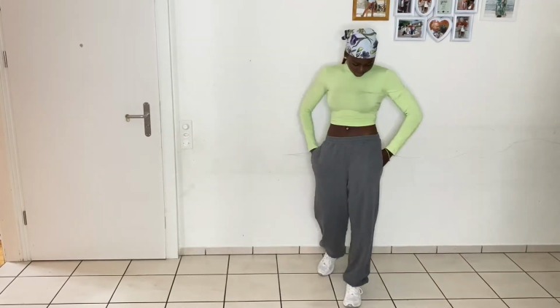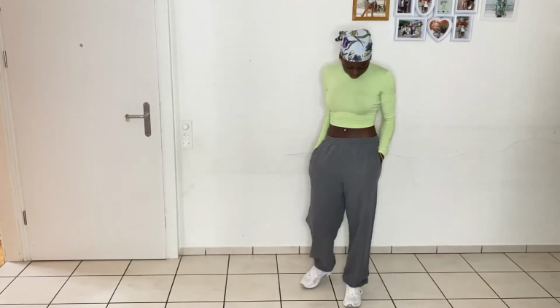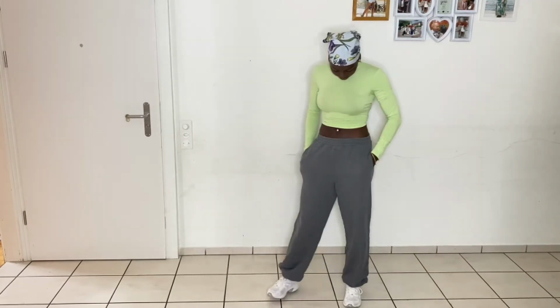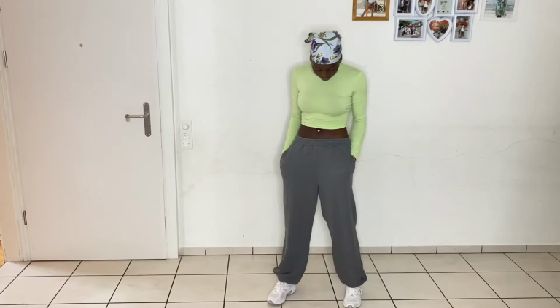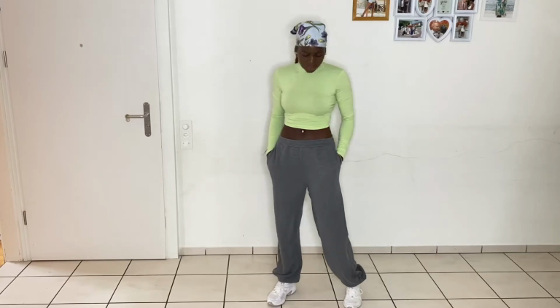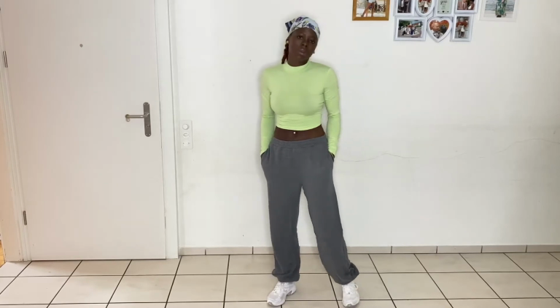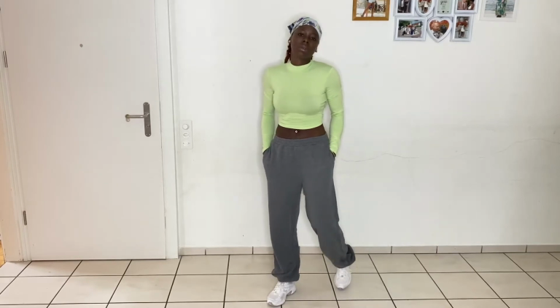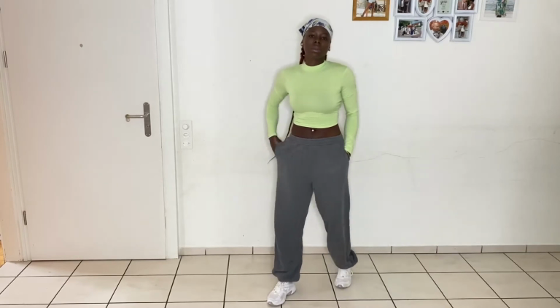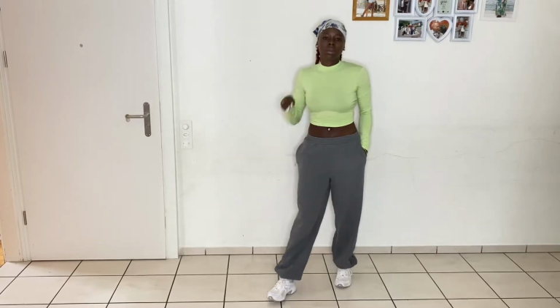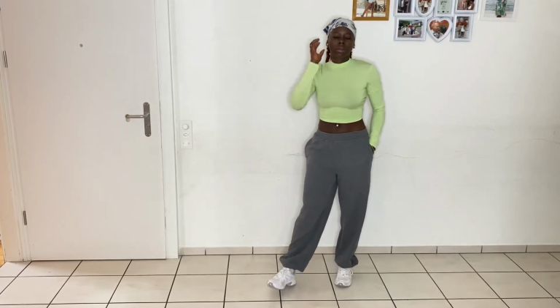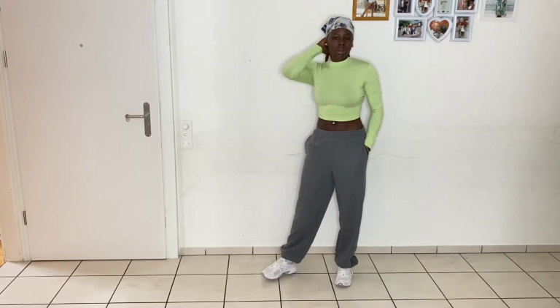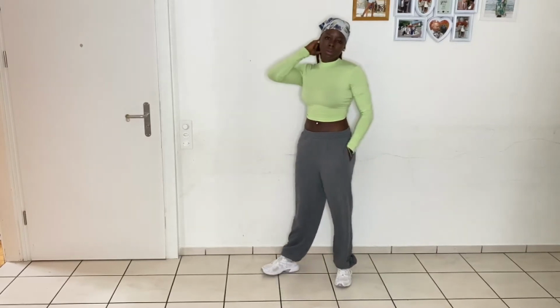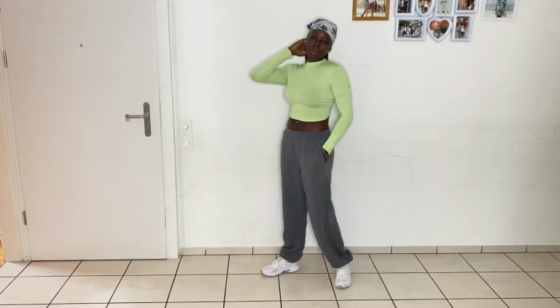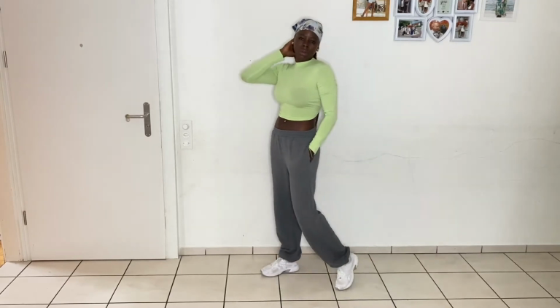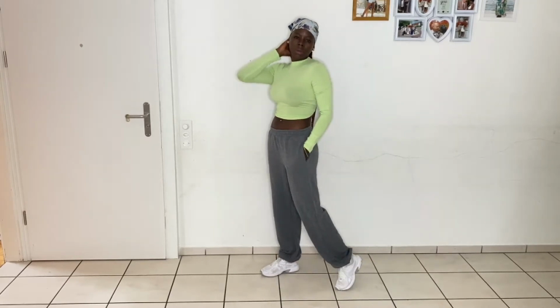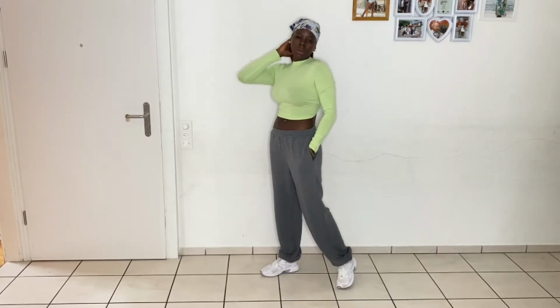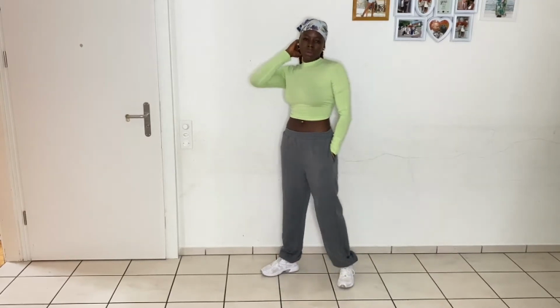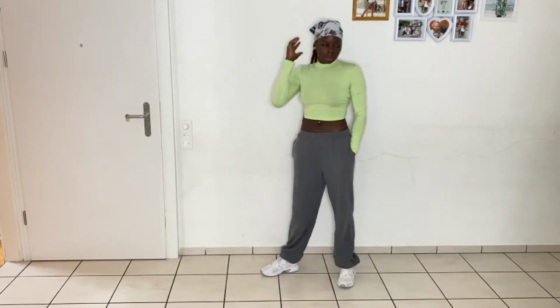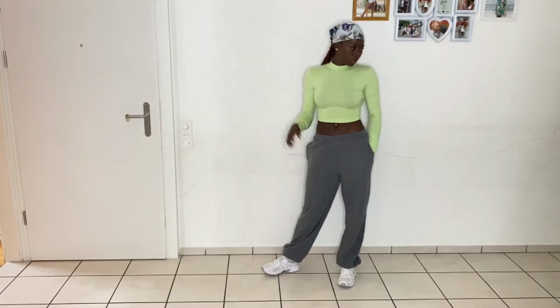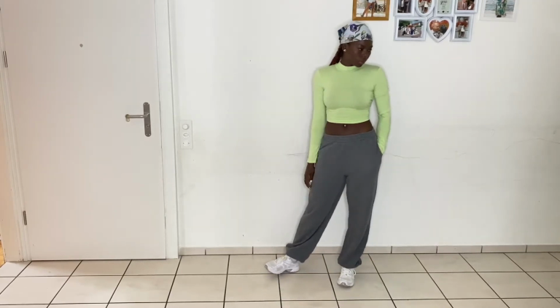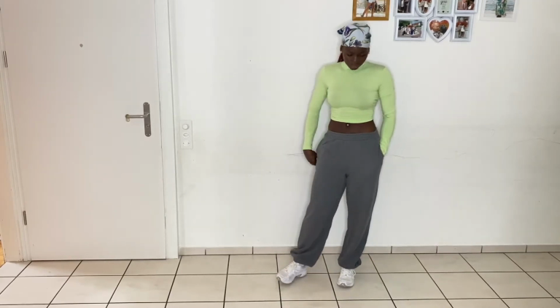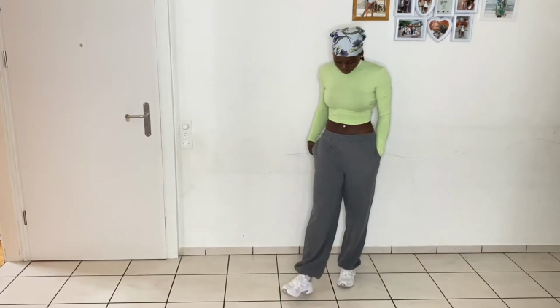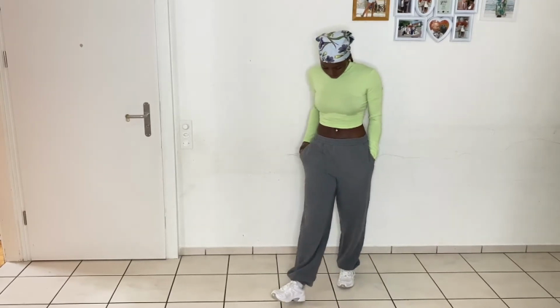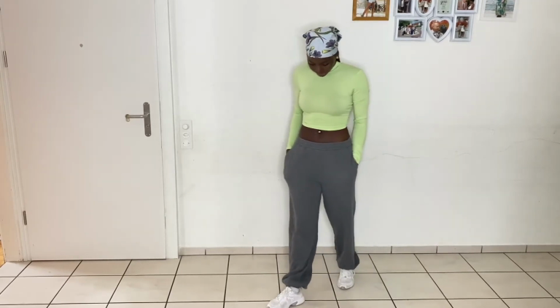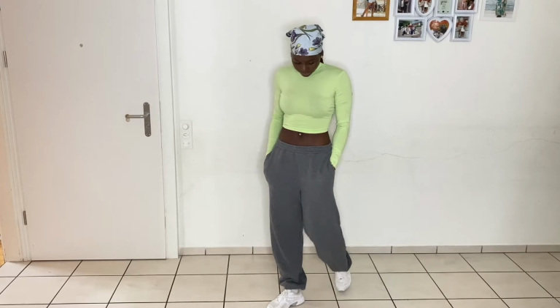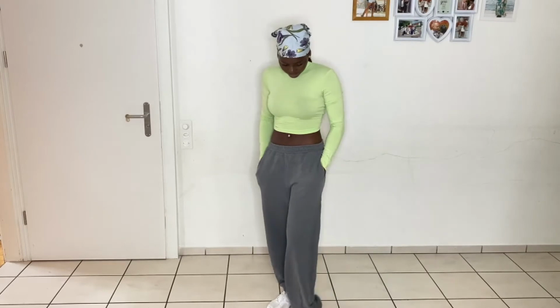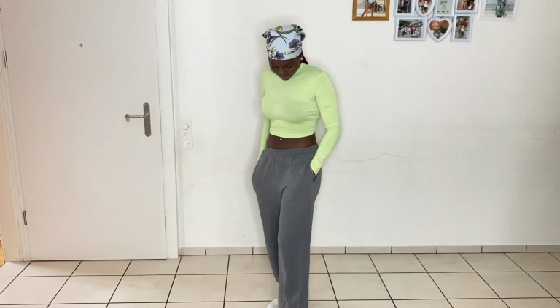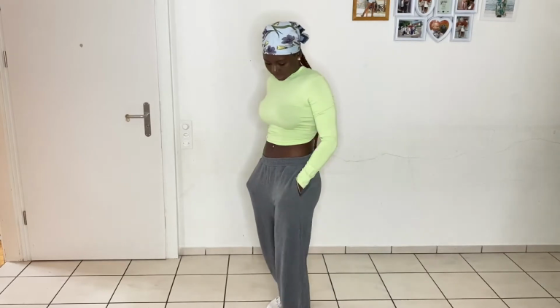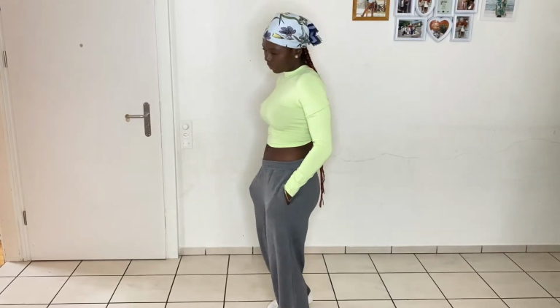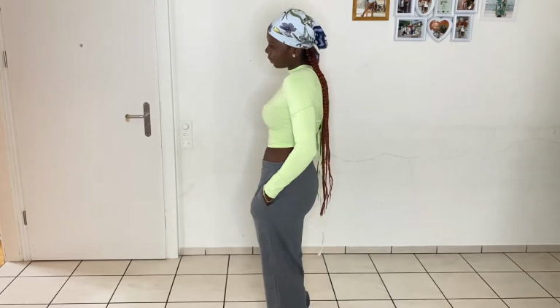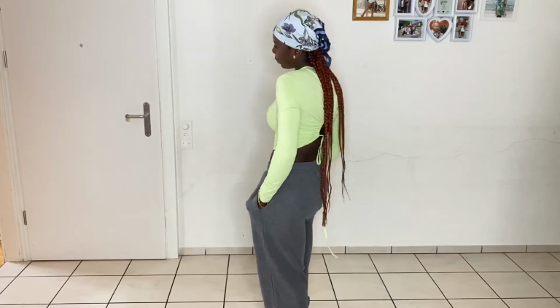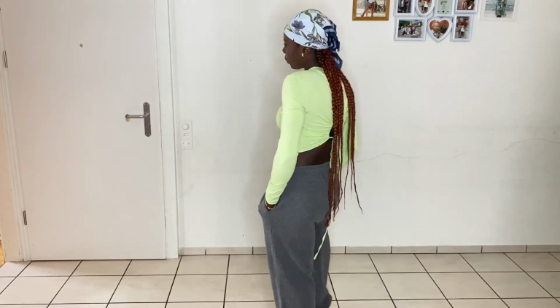Just take a little bag and your sneakers and you're ready to go. Tell me what you guys think about this look — I love it. It just makes me feel young and like a young girl, you know, with this look.